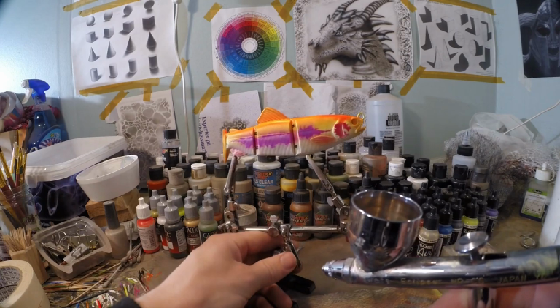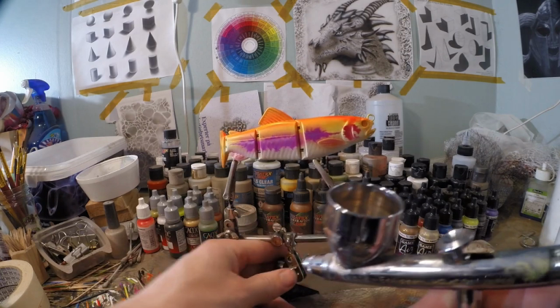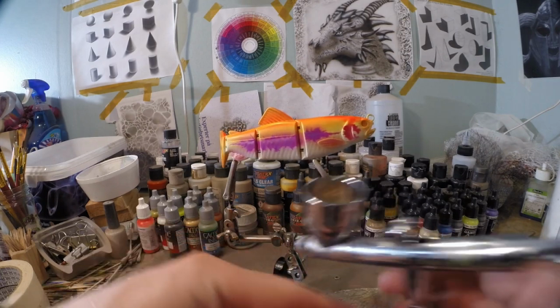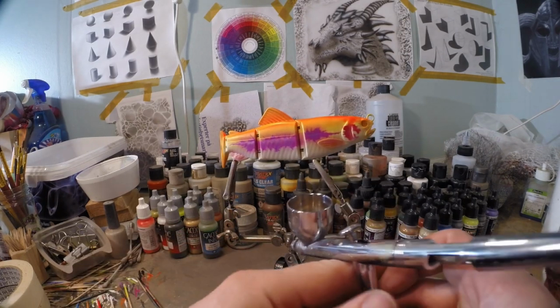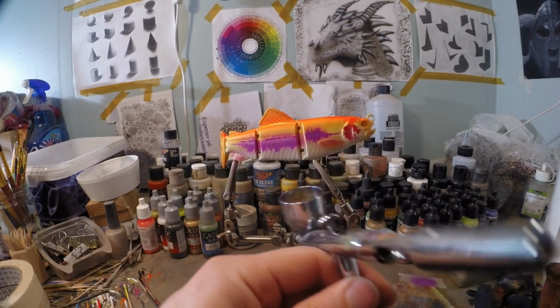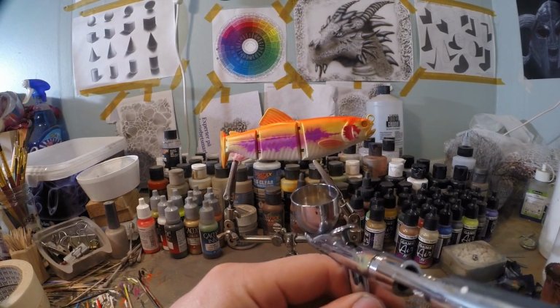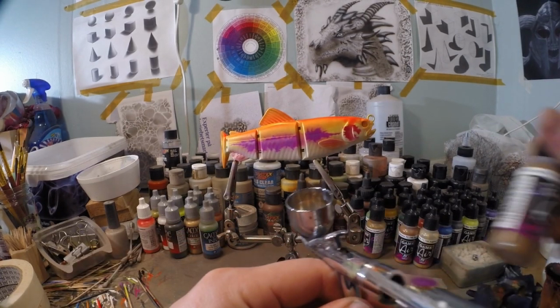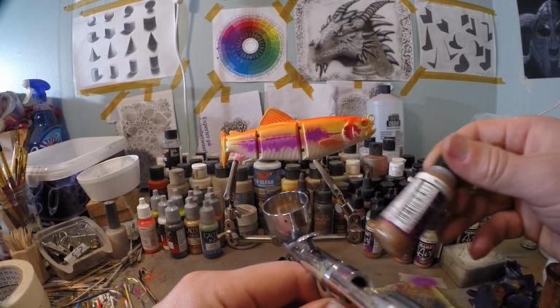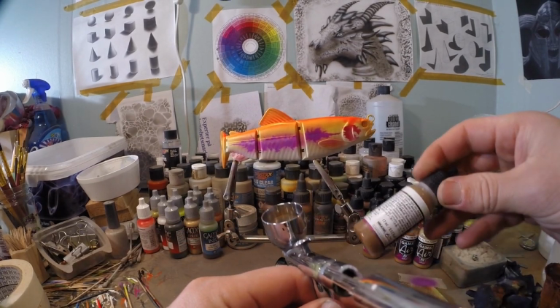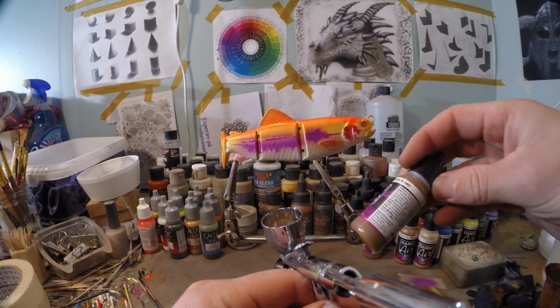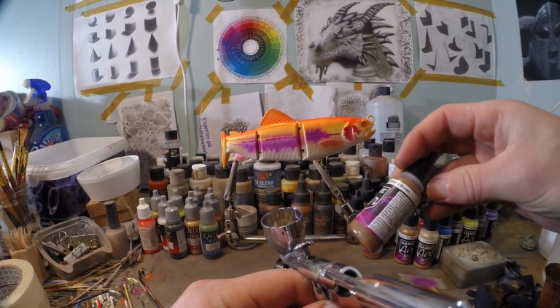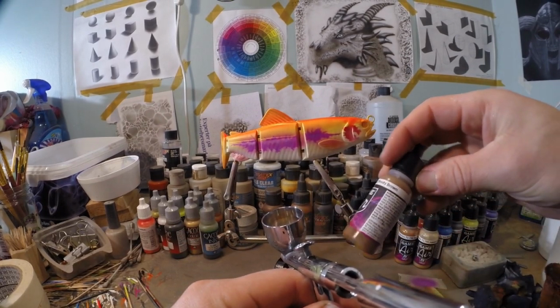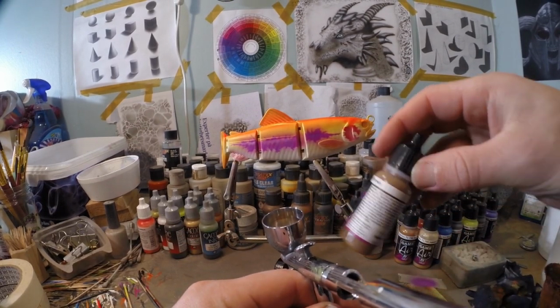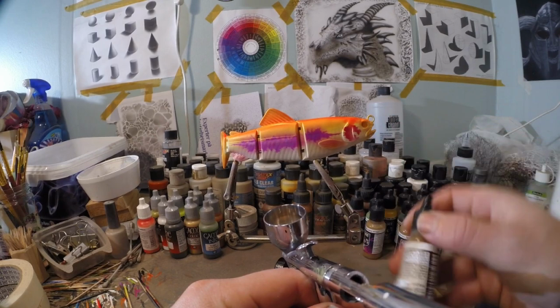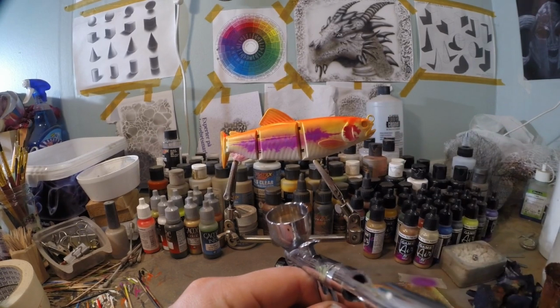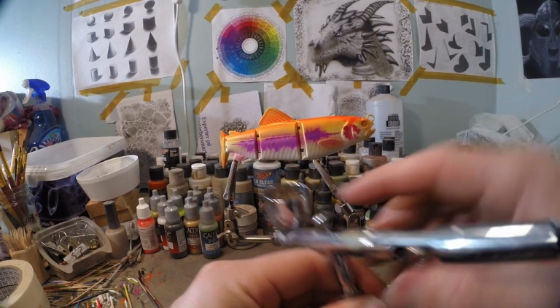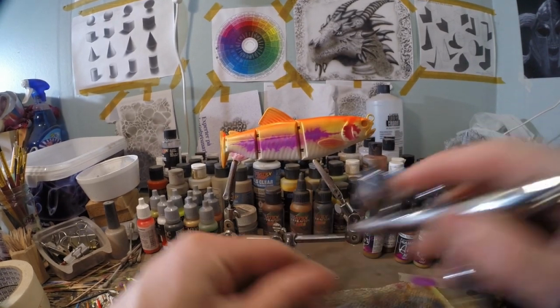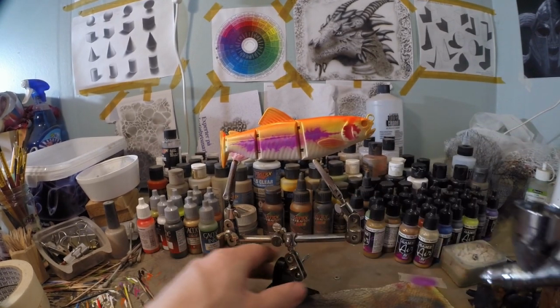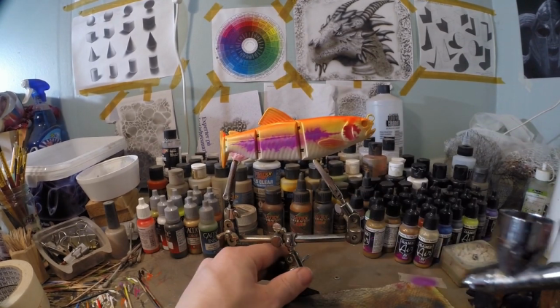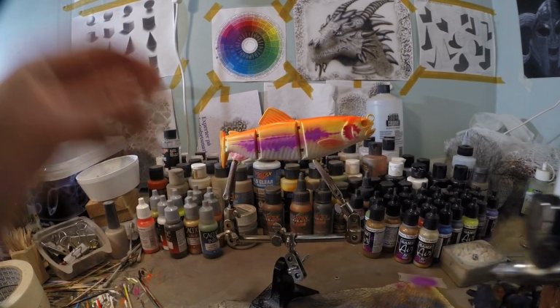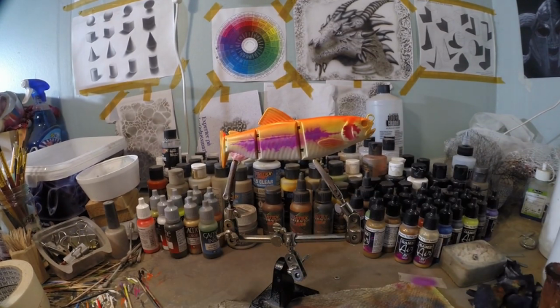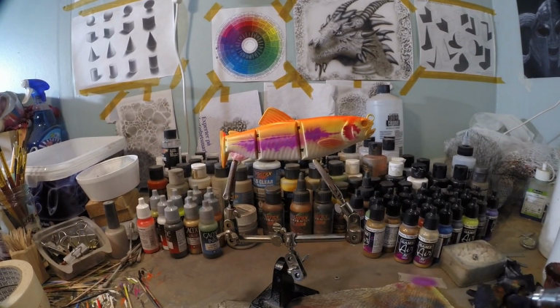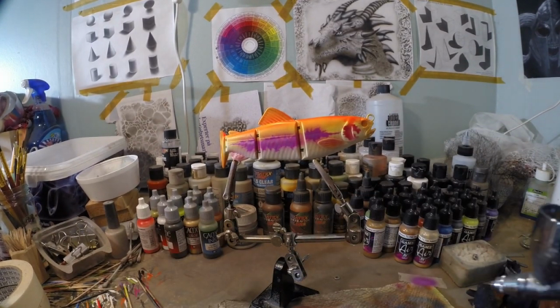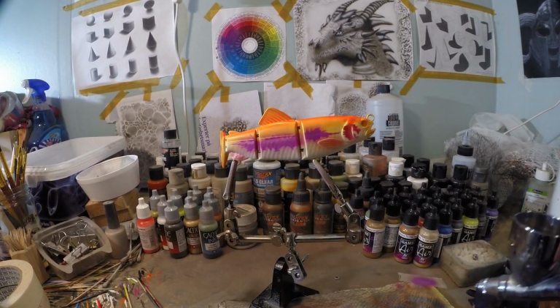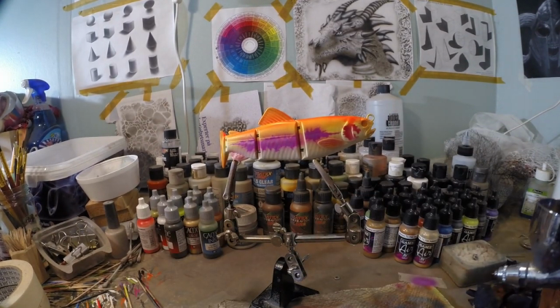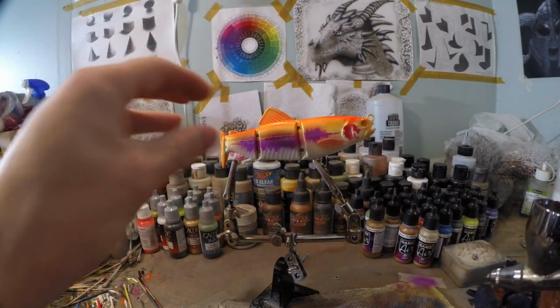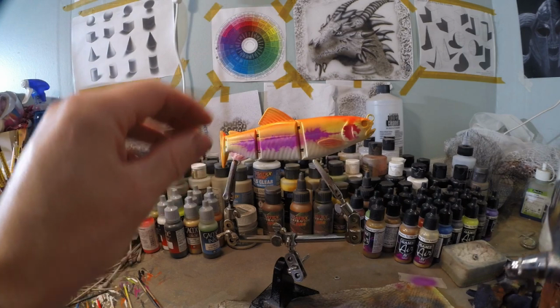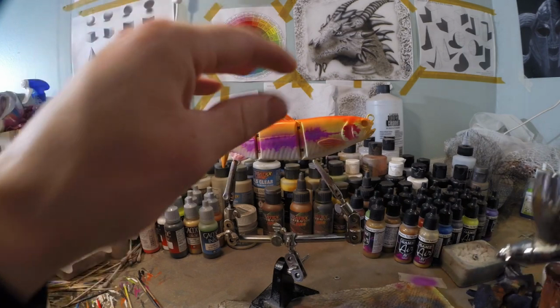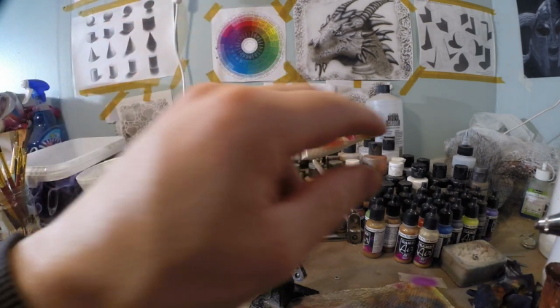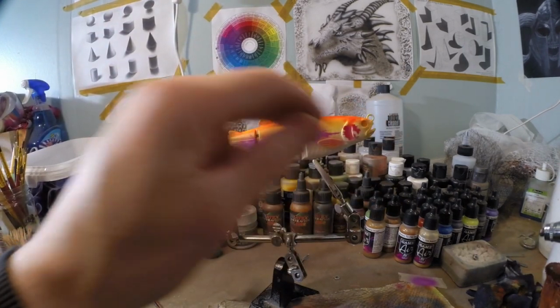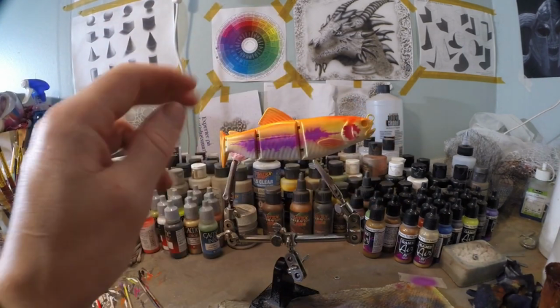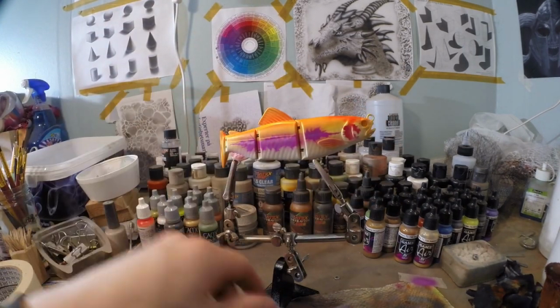As a final dark tone, I'm gonna use a little bit of Vallejo Game Air Beastie Brown. I'm gonna use this to give those last few dark tones to the fins, the head, and the tail.